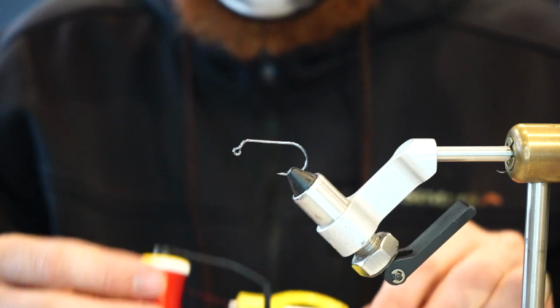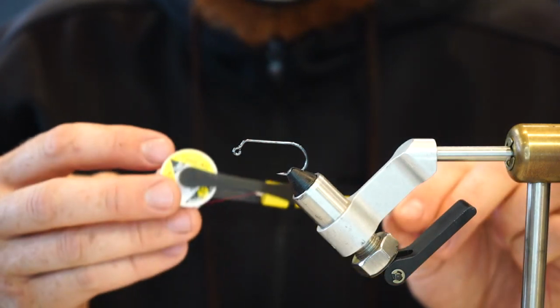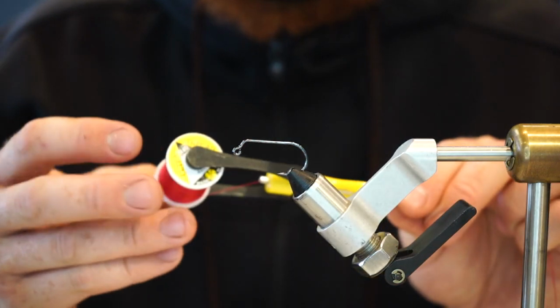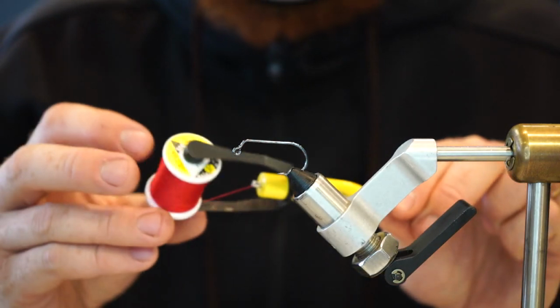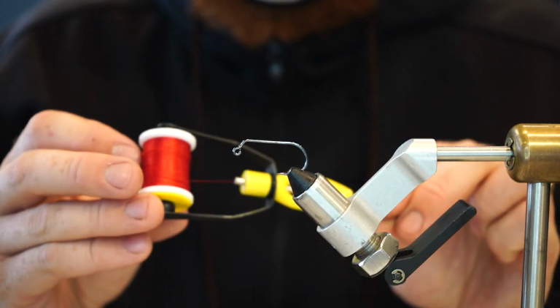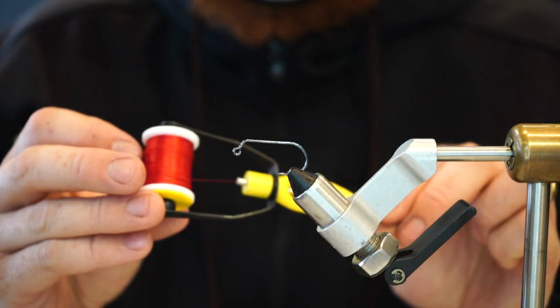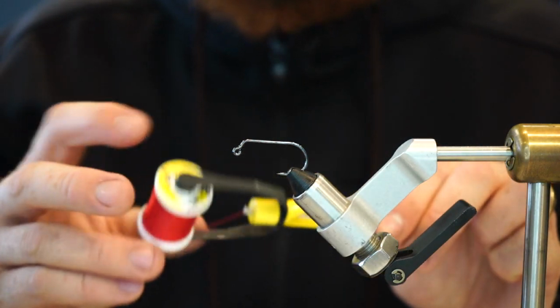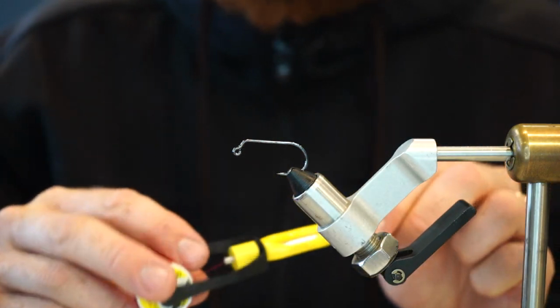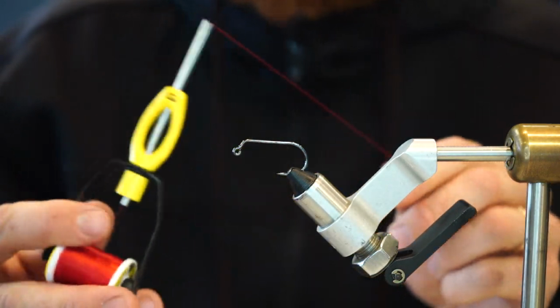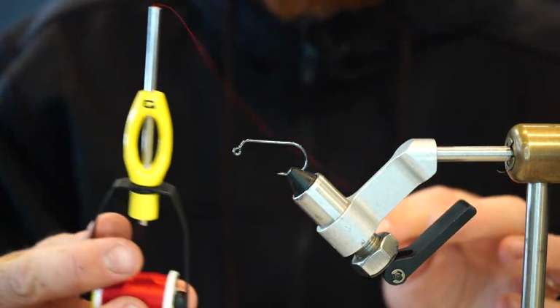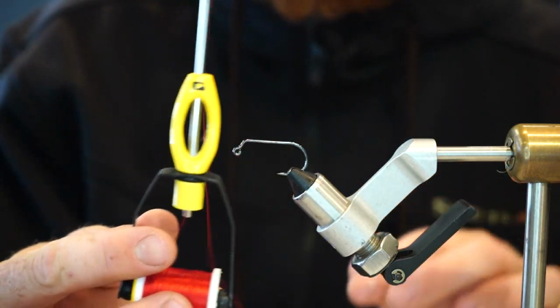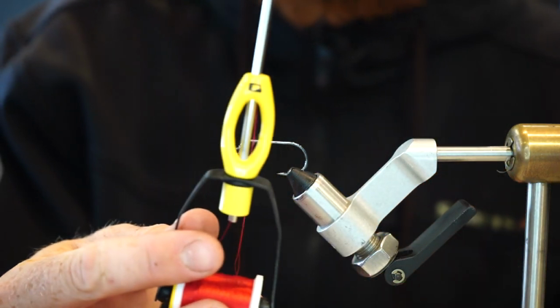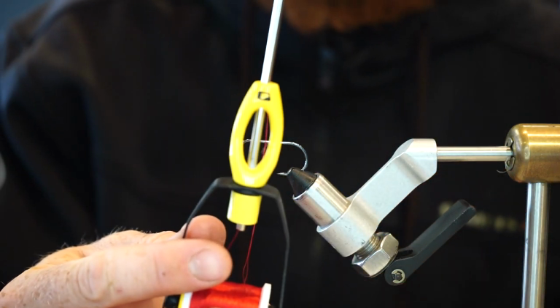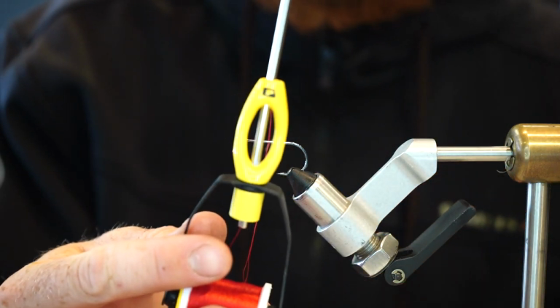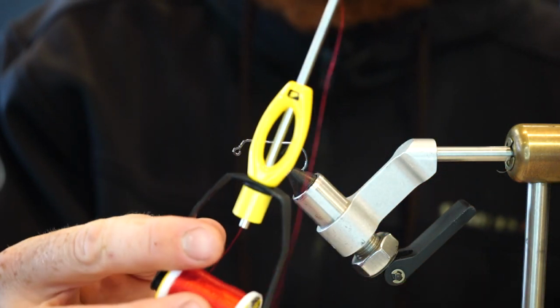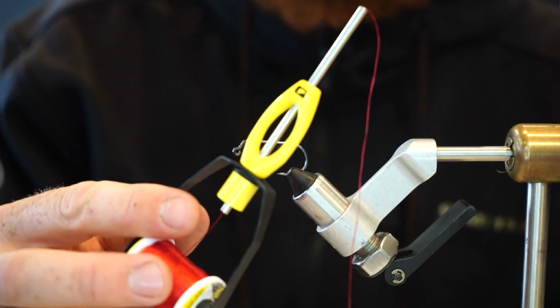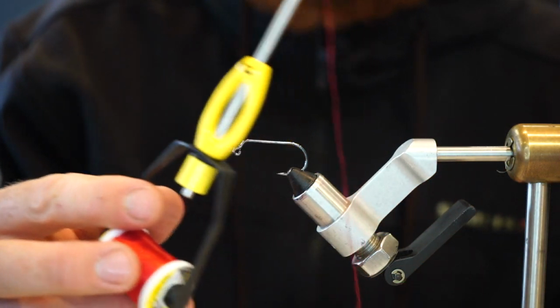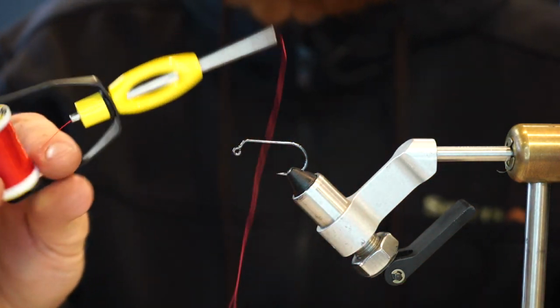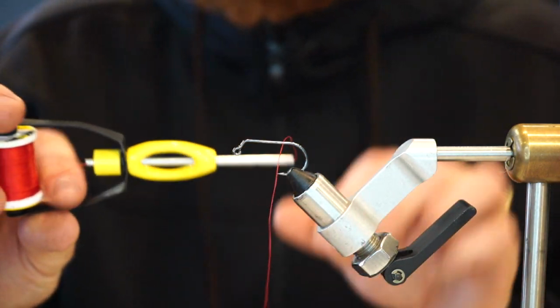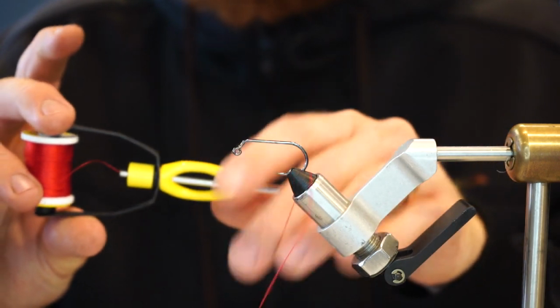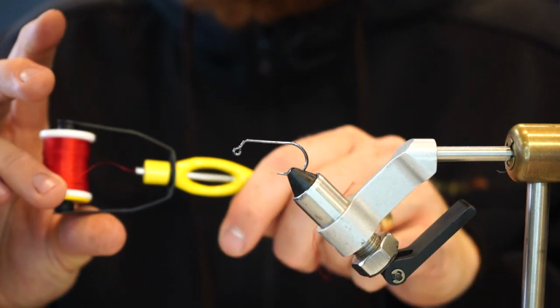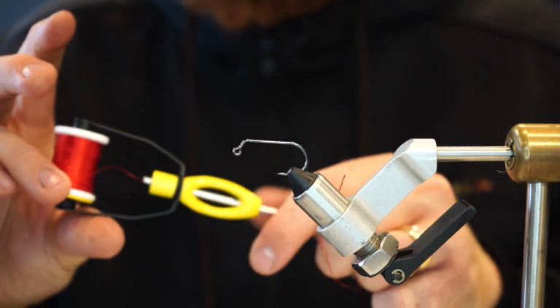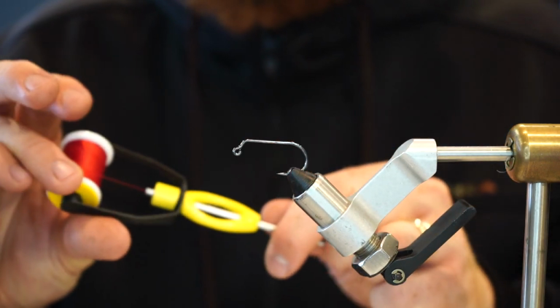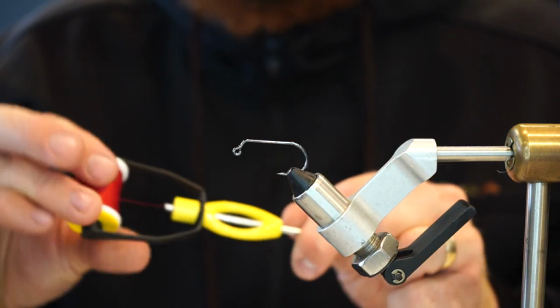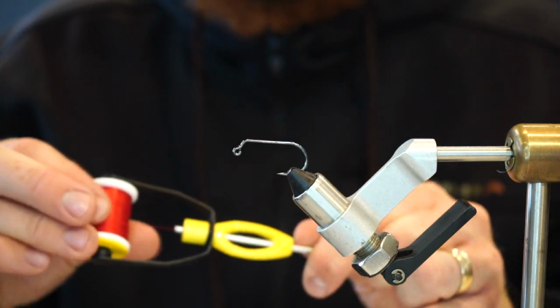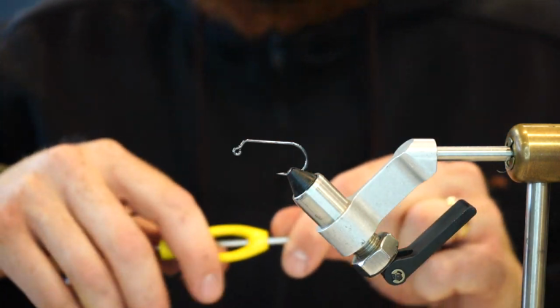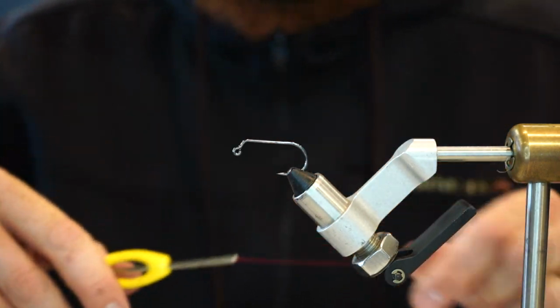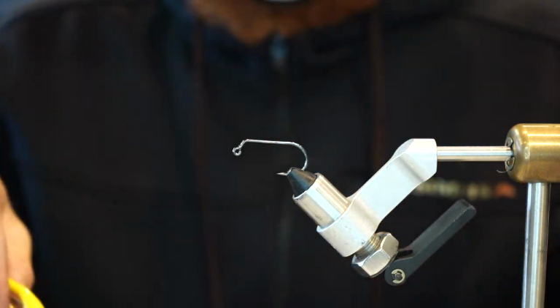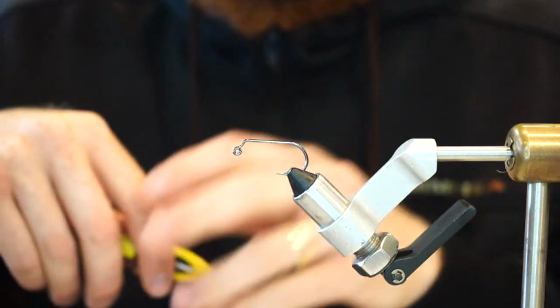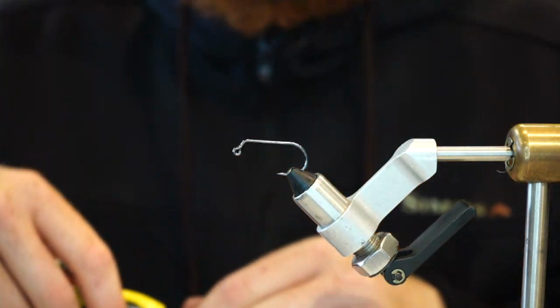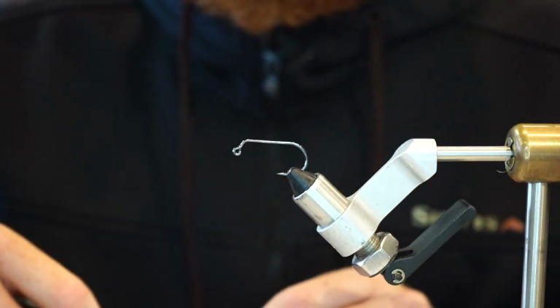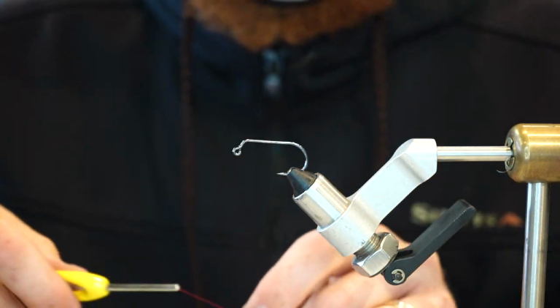For the thread, I use a size 140 — whatever your favorite brand is. This one is UTC. And let's dig in.